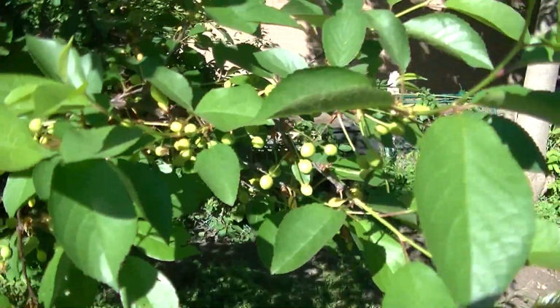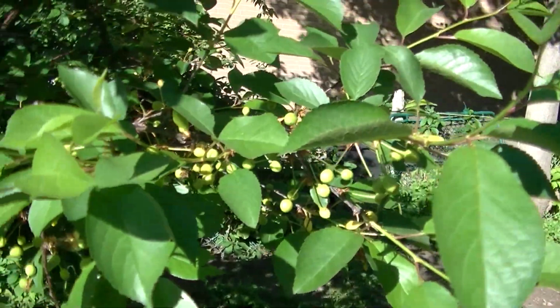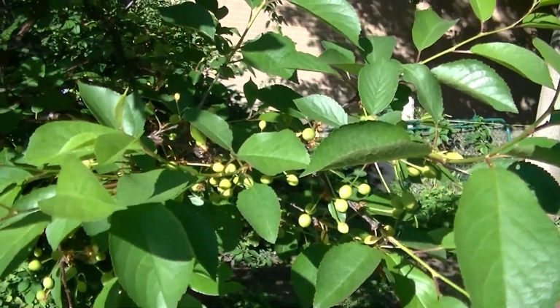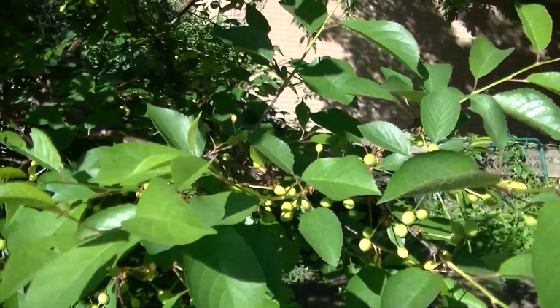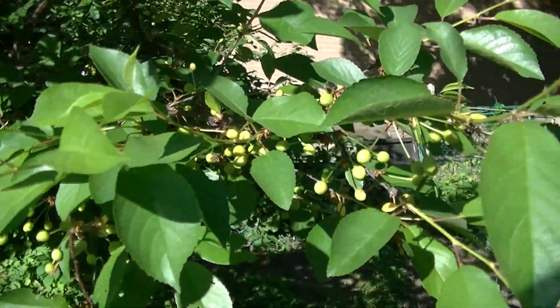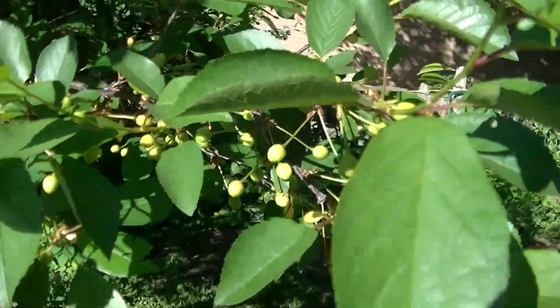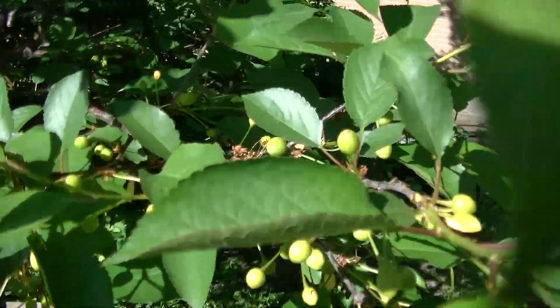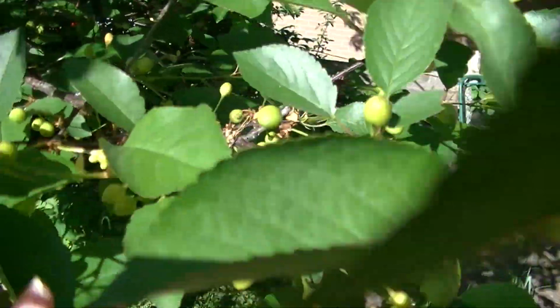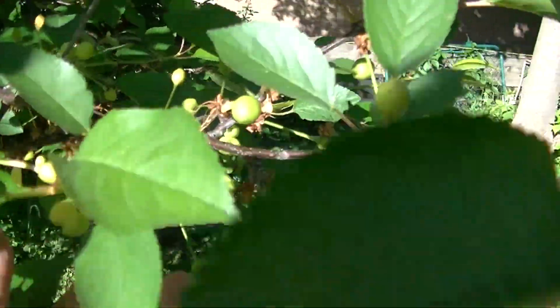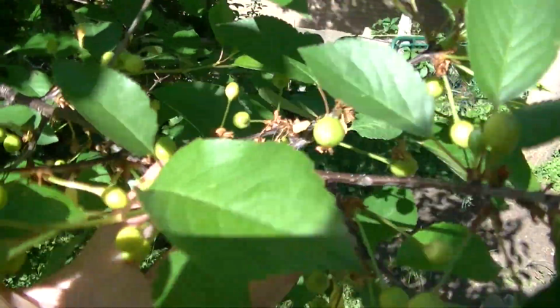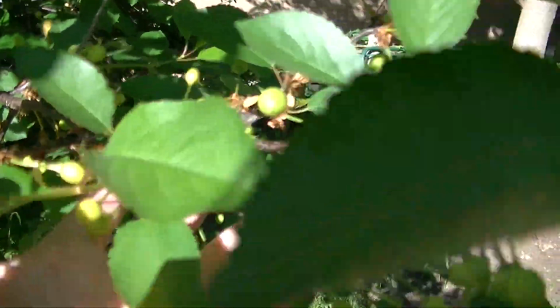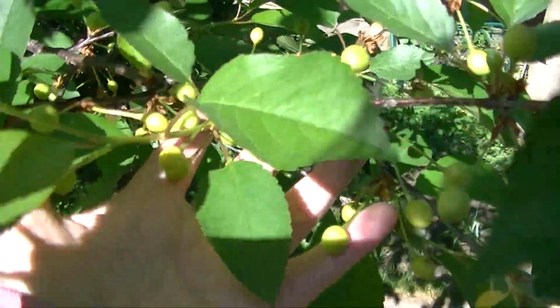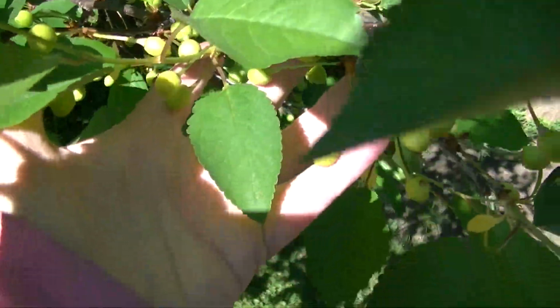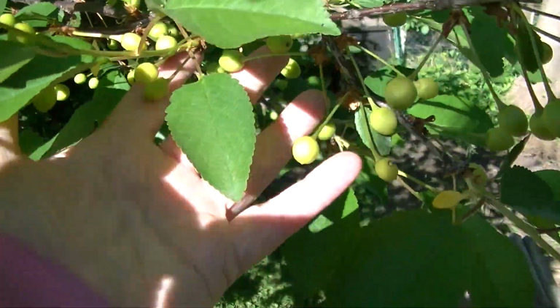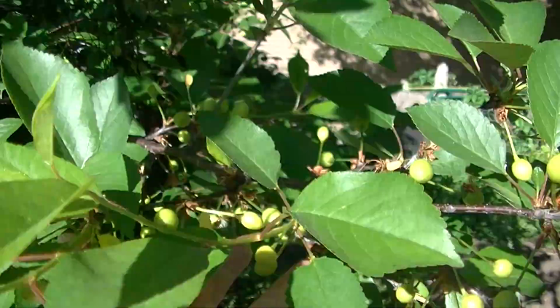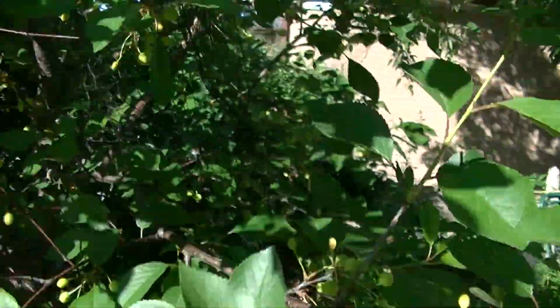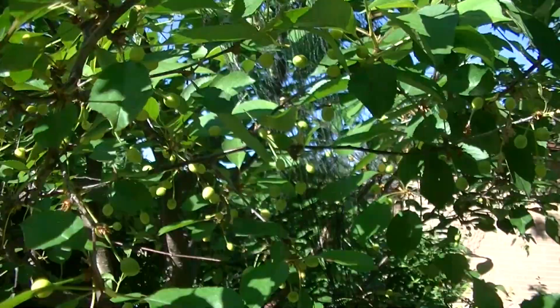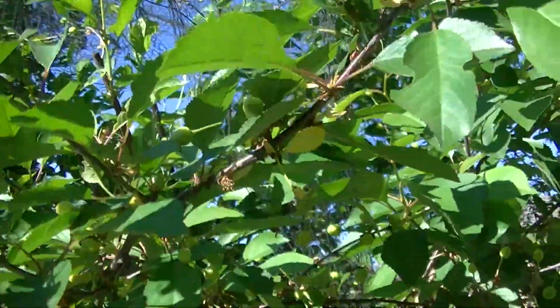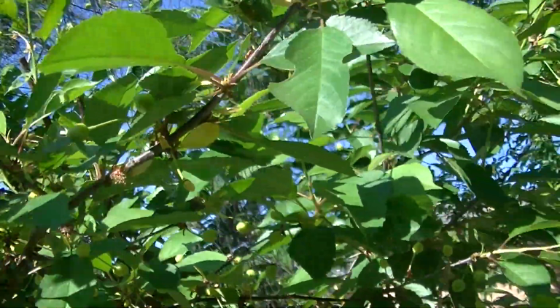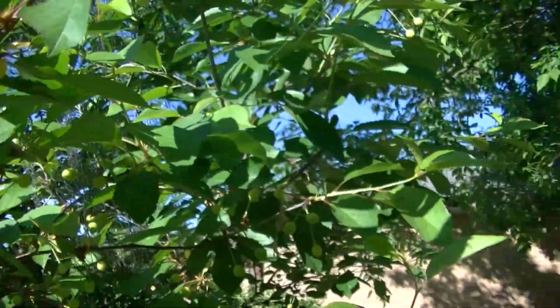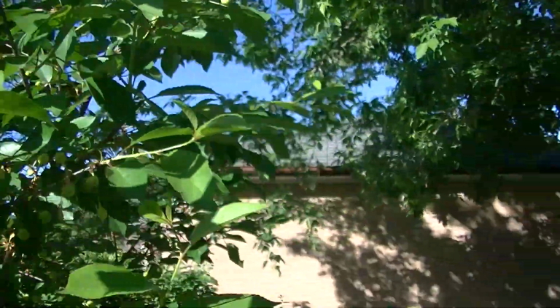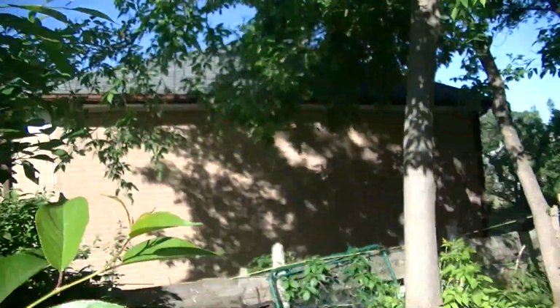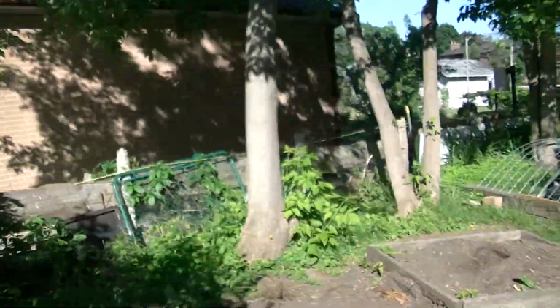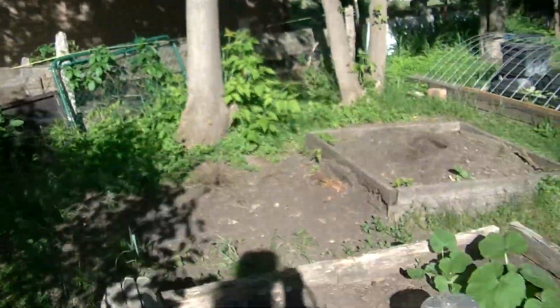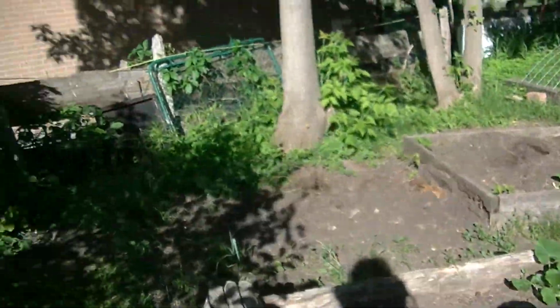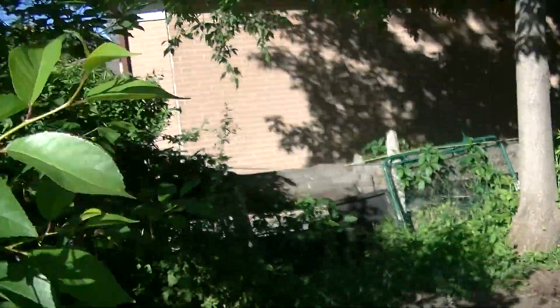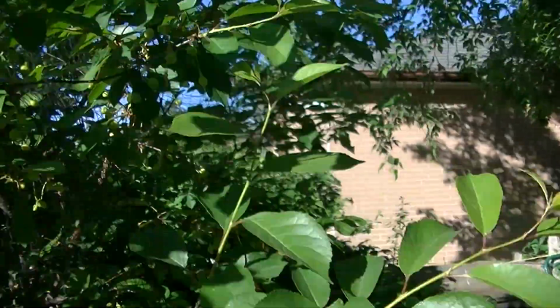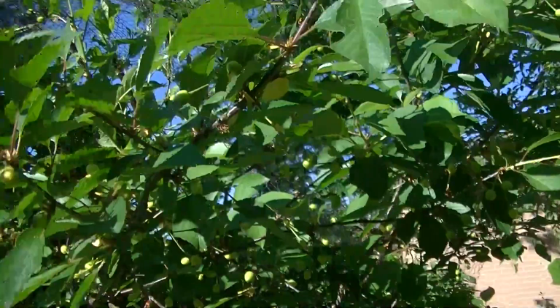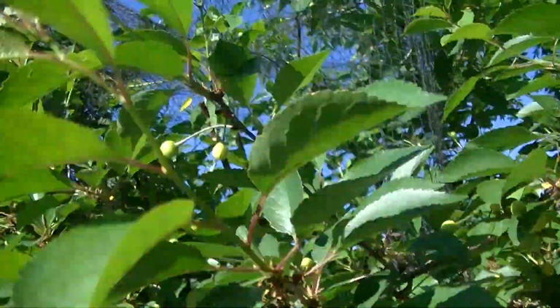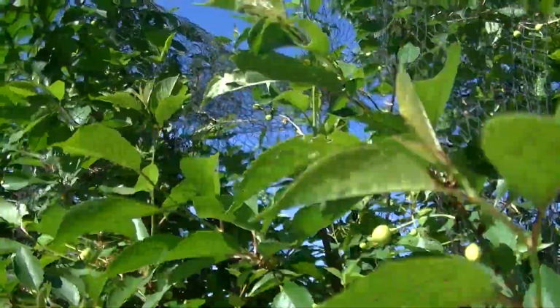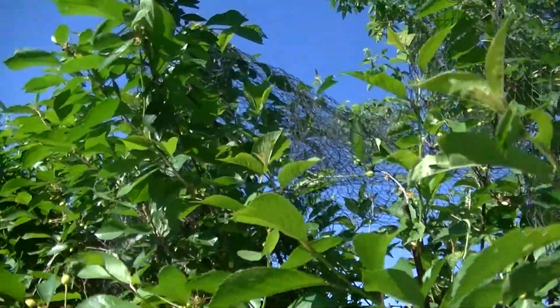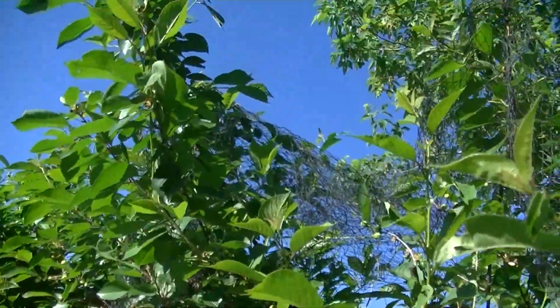My cherry tree has a lot of cherries going on this year — lovely. Better put some netting over them; I picked up some today, I'll do that. I got some netting over that part.